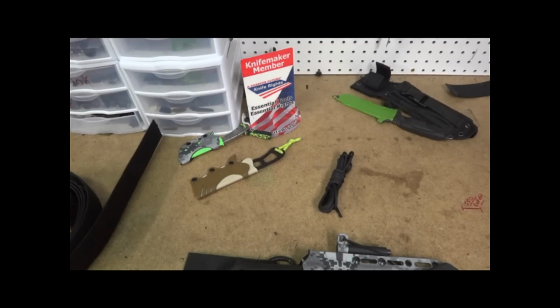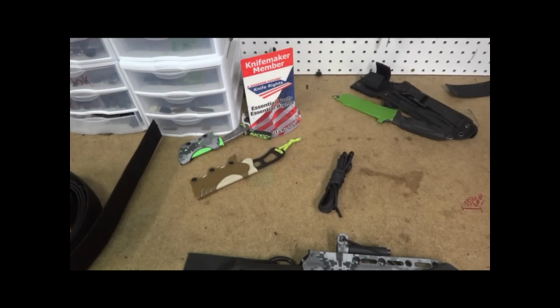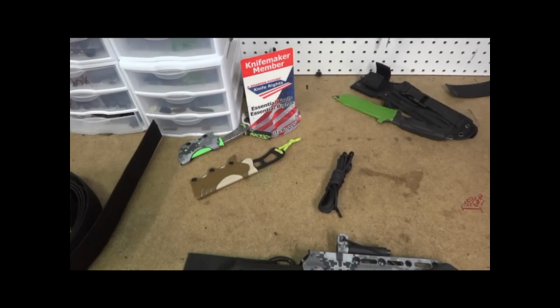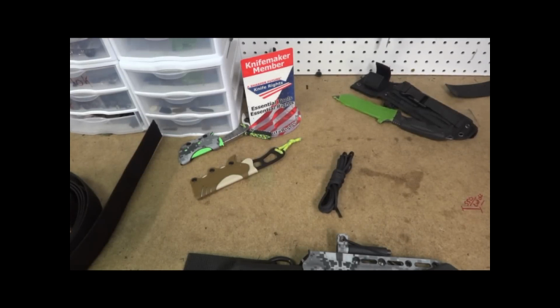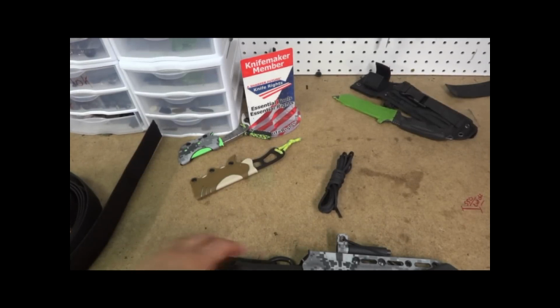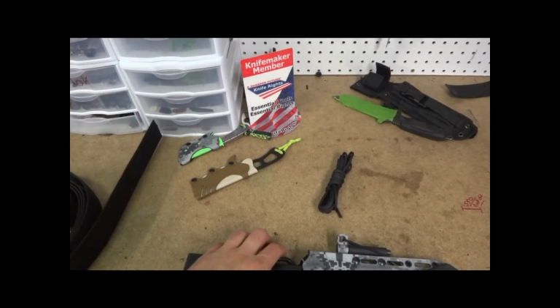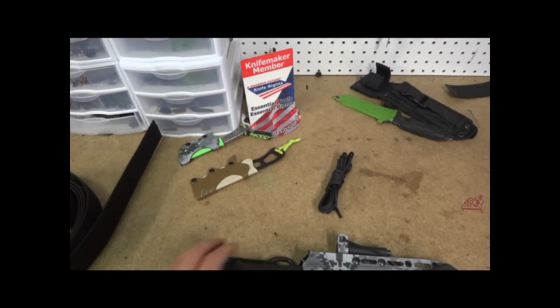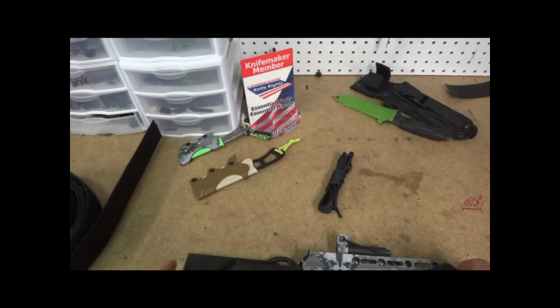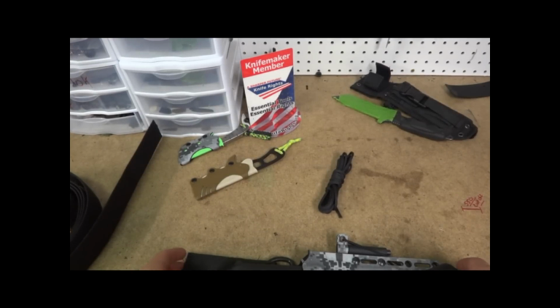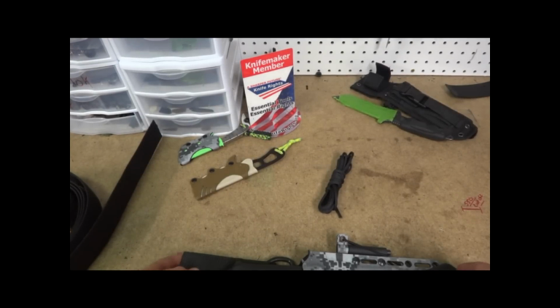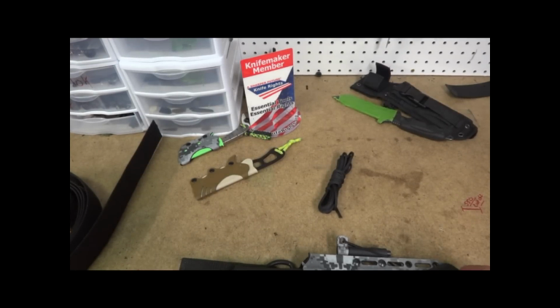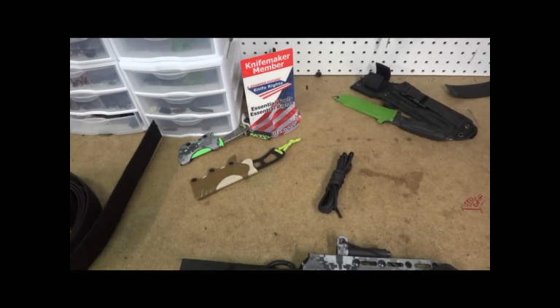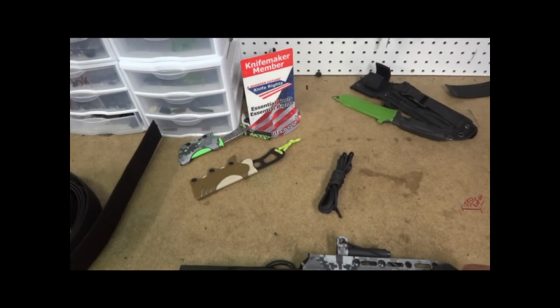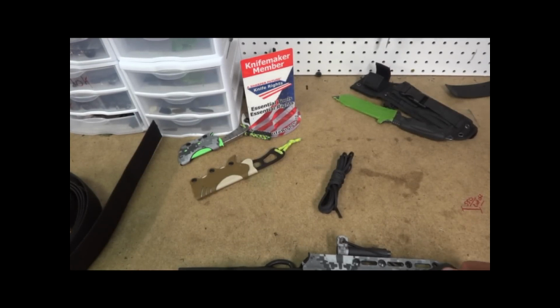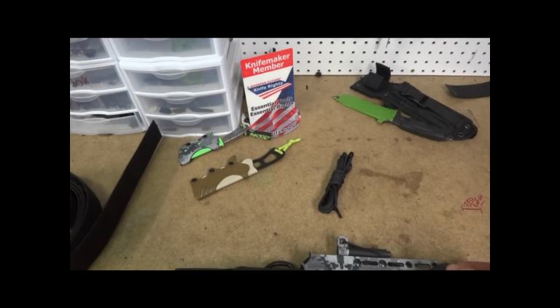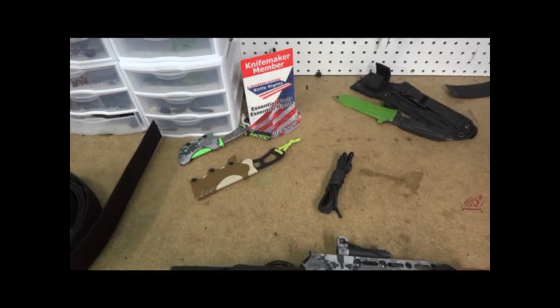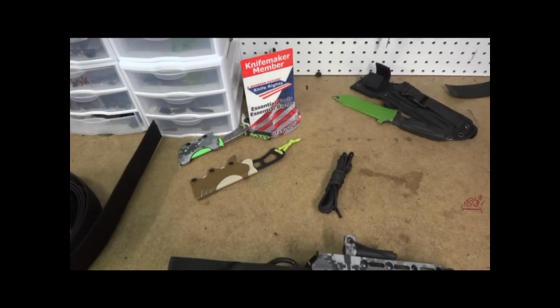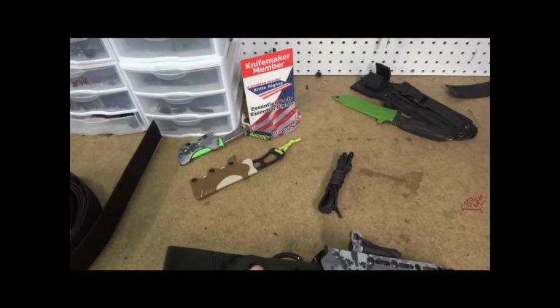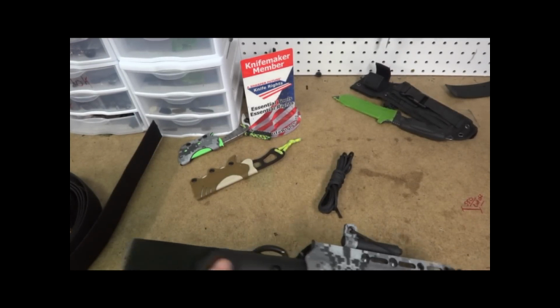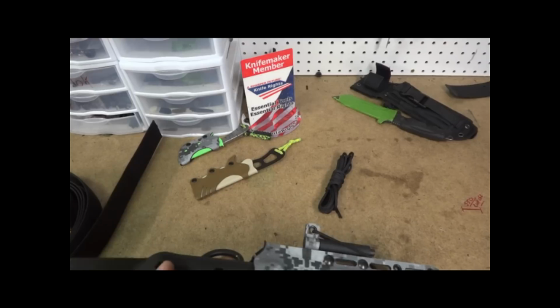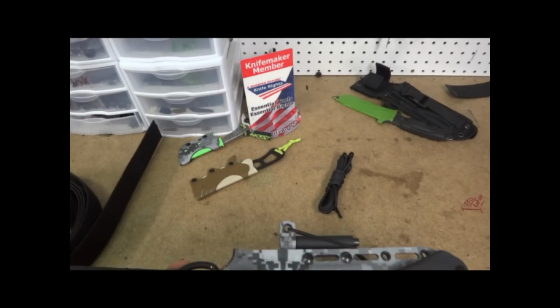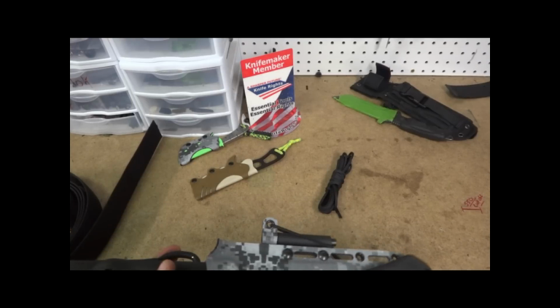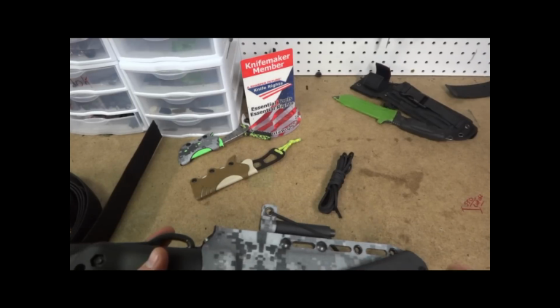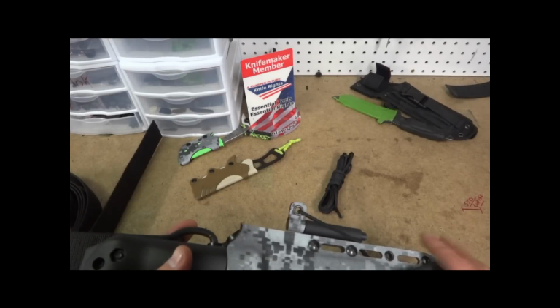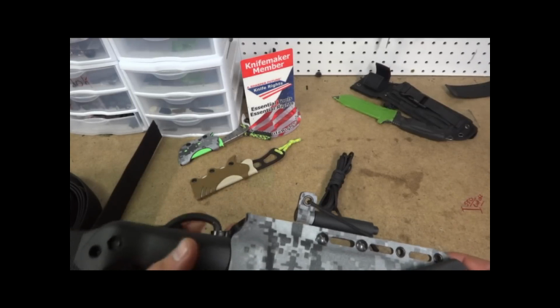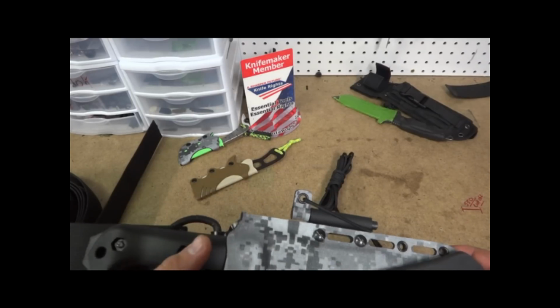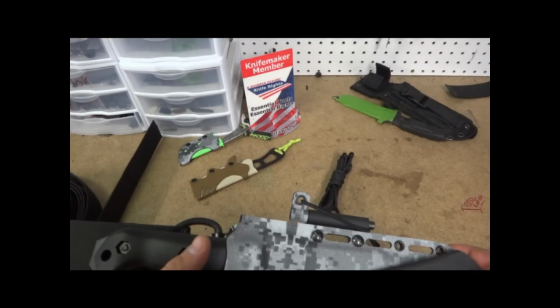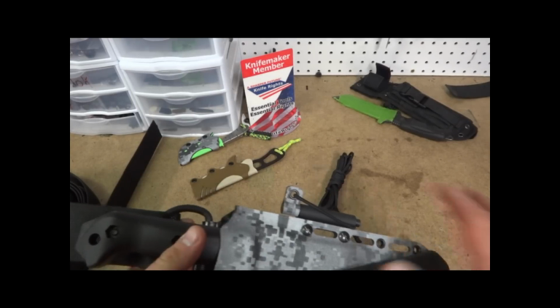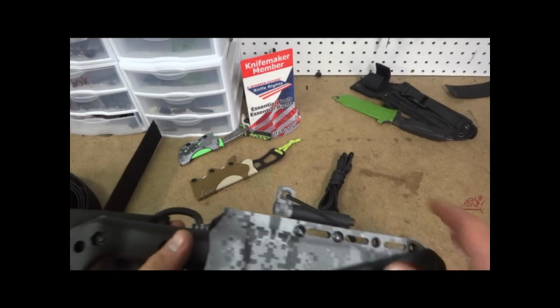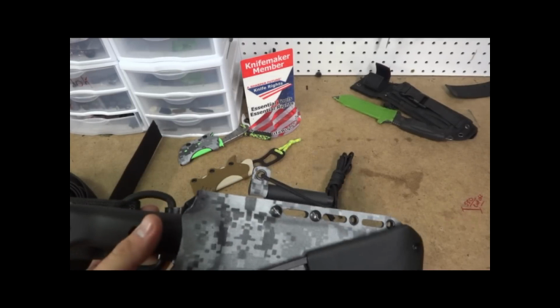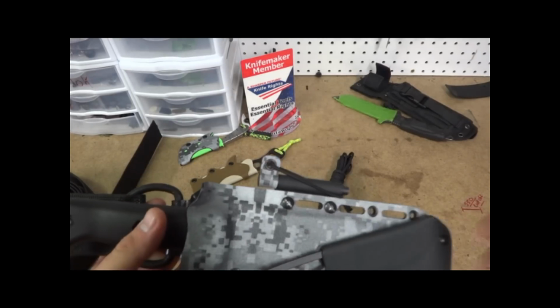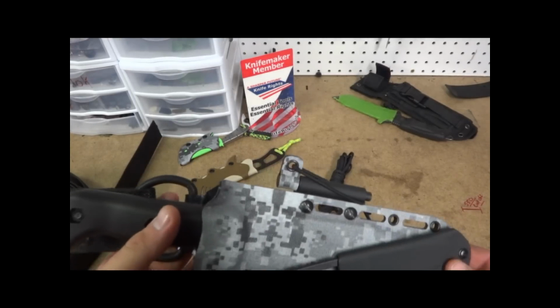Hey guys, this is Matt Corizzo Outdoors. Today I want to show you a new sheath I've been working on. This one has a couple new features that we'll be adding to the website shortly. It's kind of all combined into one package.